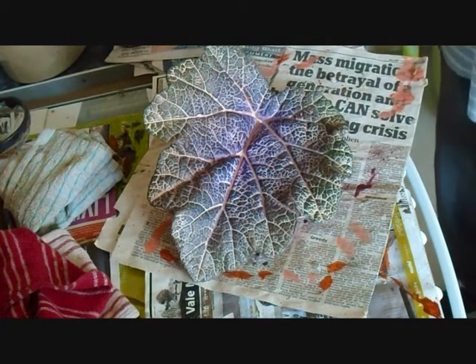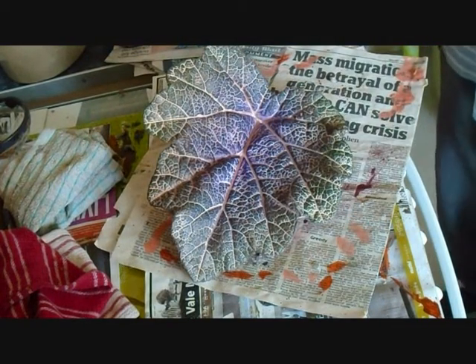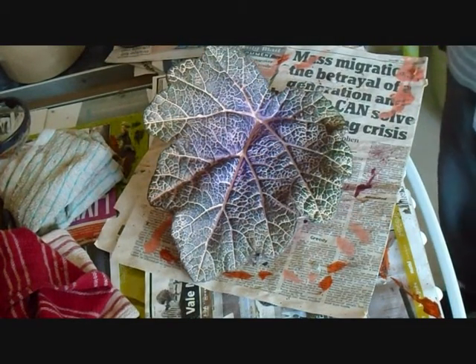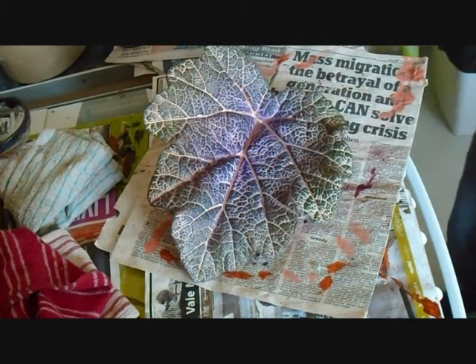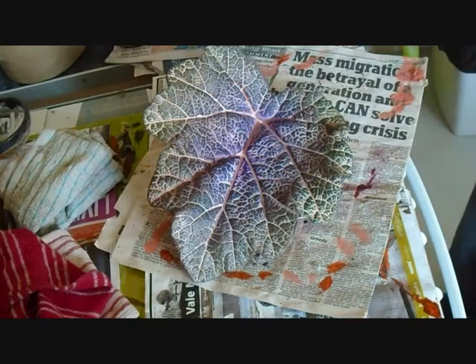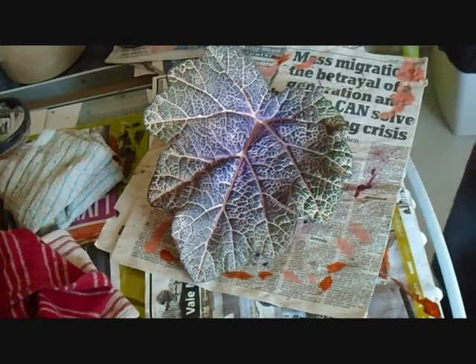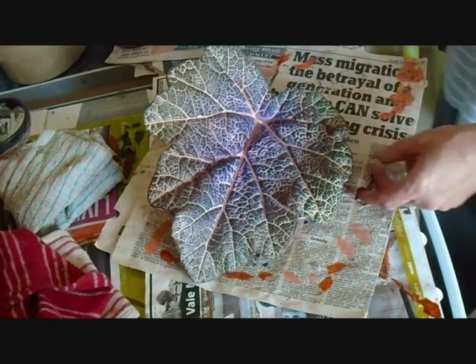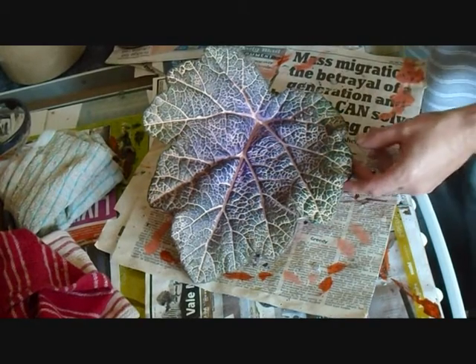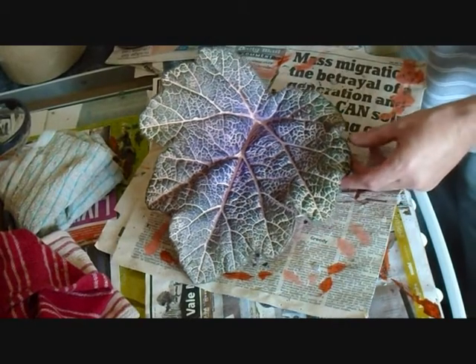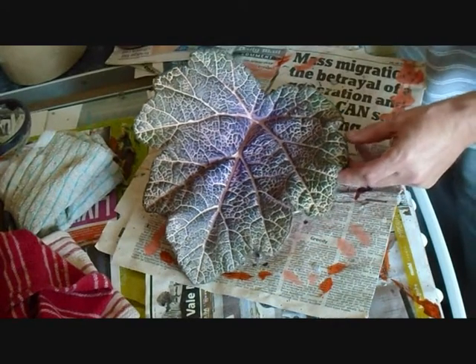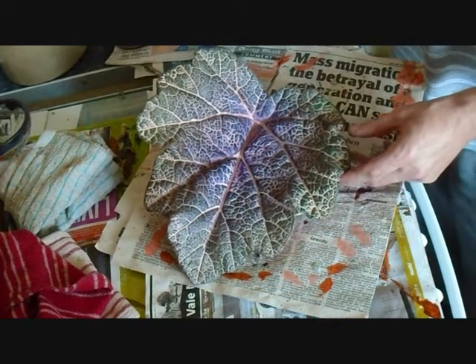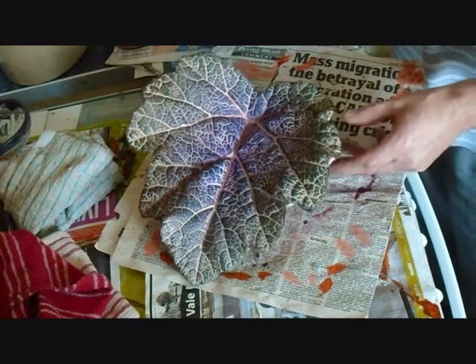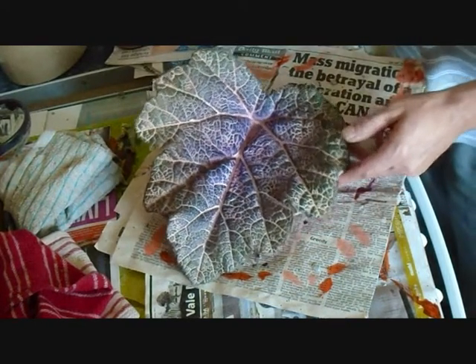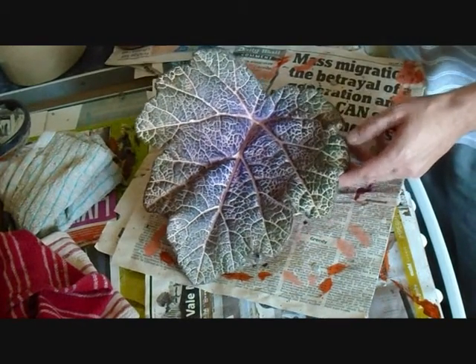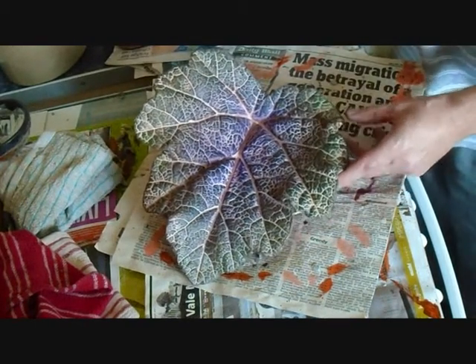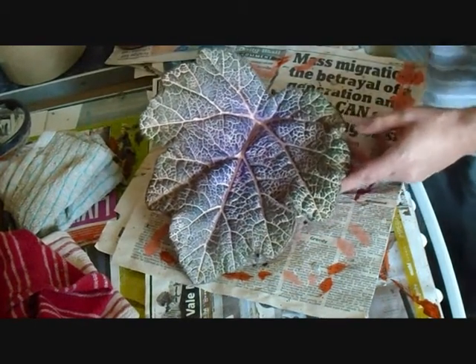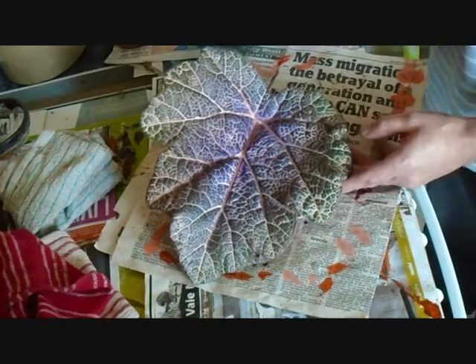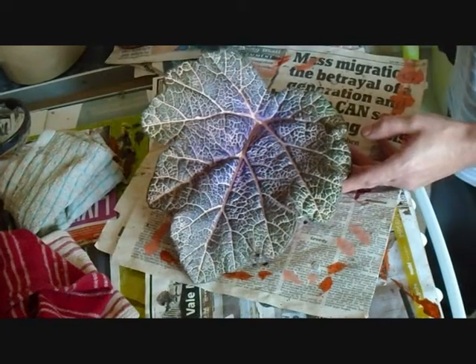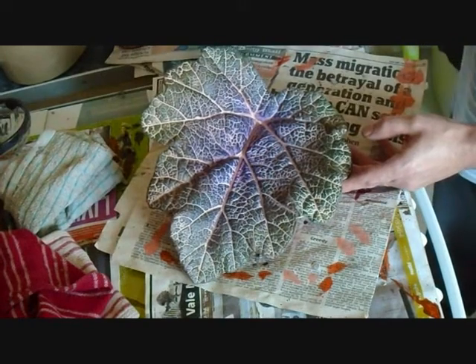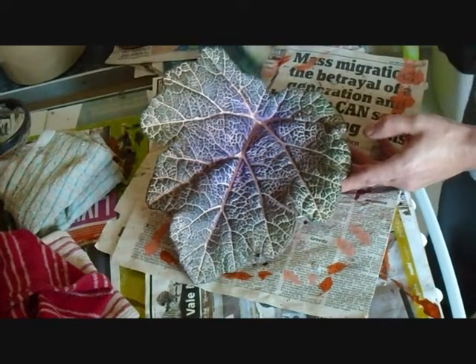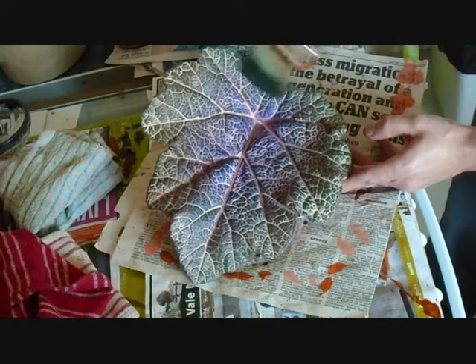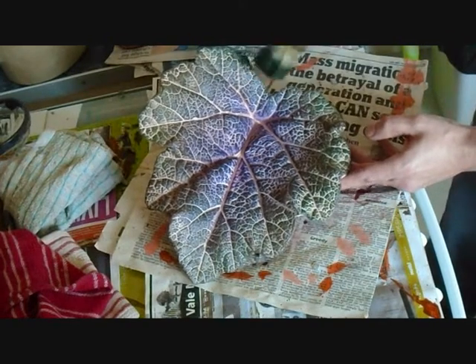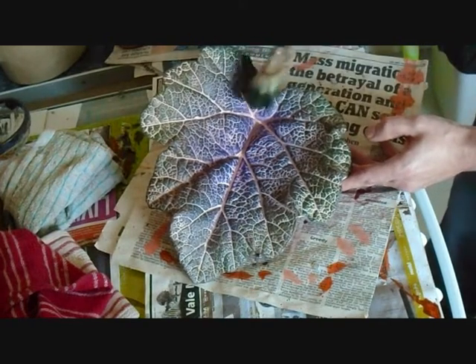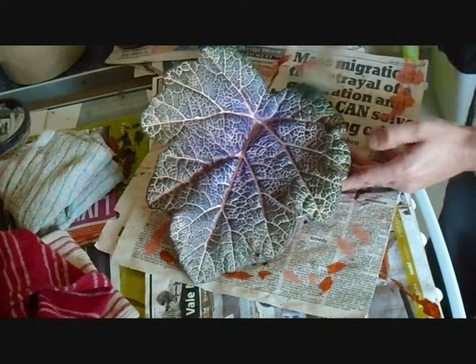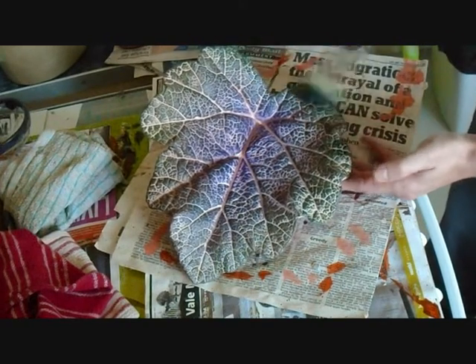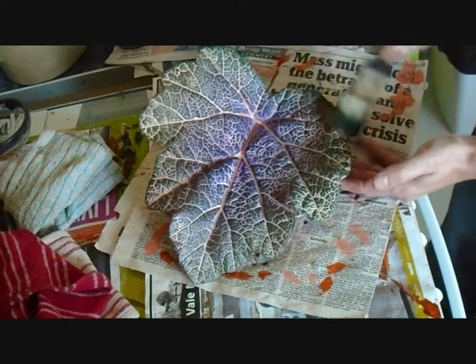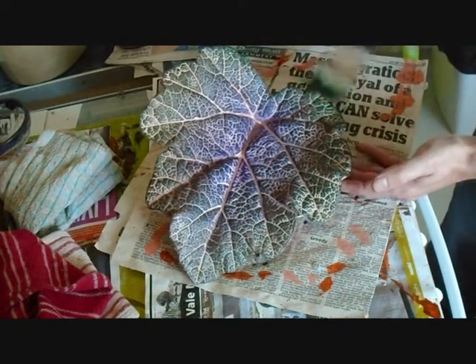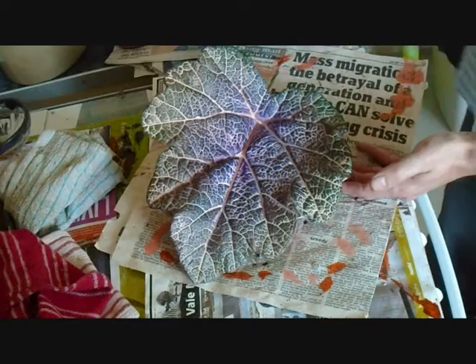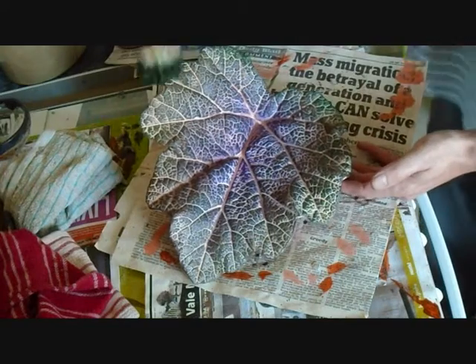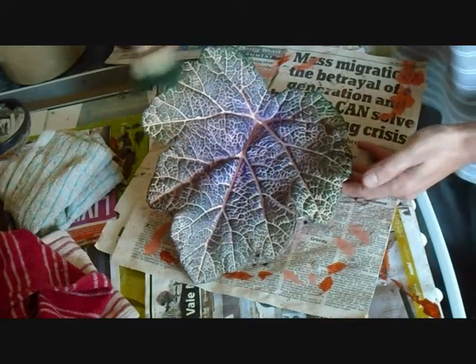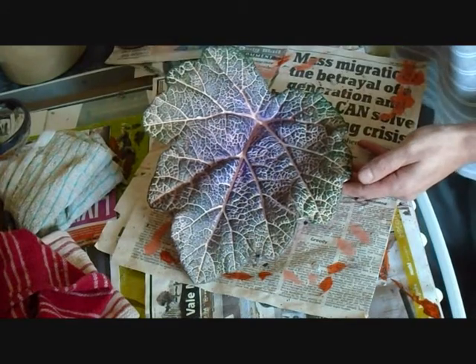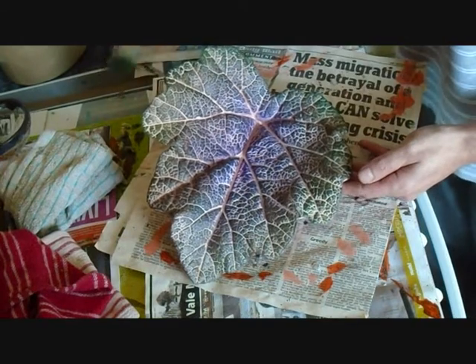I'm going to go around the edge of the leaf now with a darkened-up green, which is darkened with black, and I'm just going to do that subtly, as I do with most of the leaves.